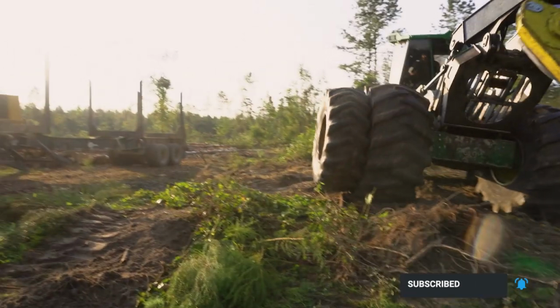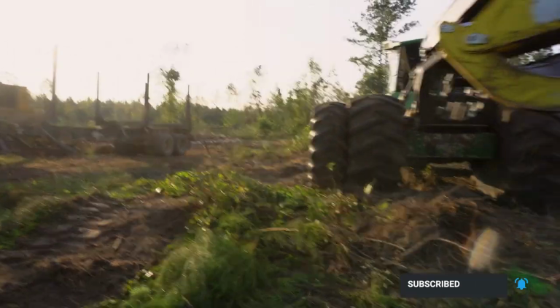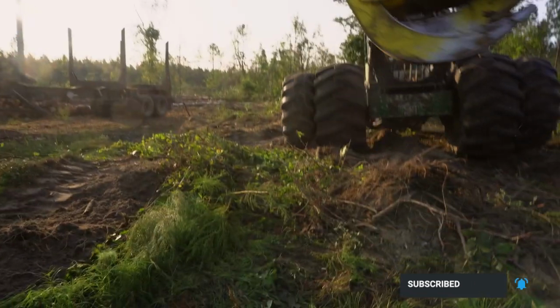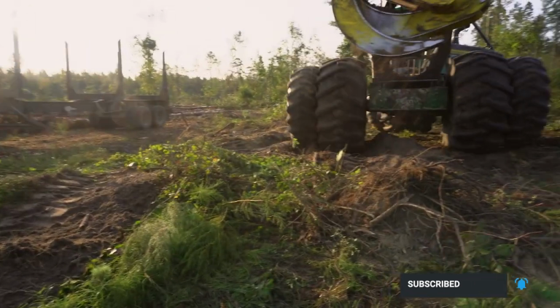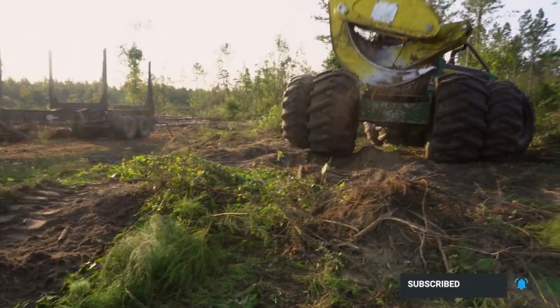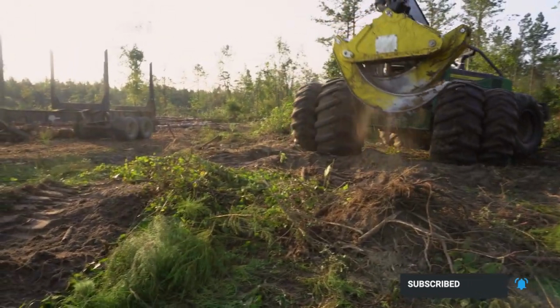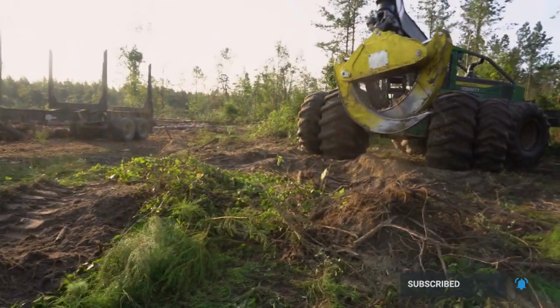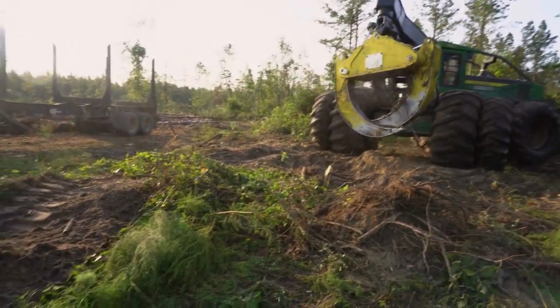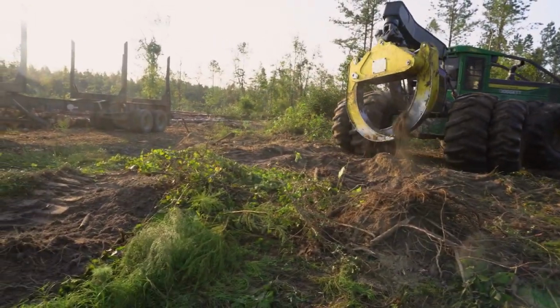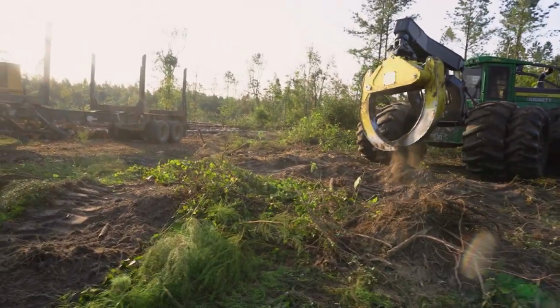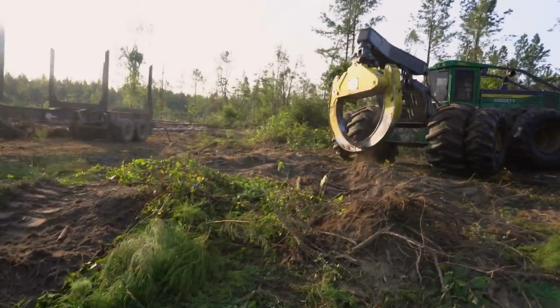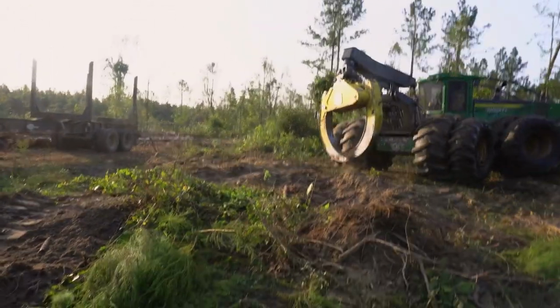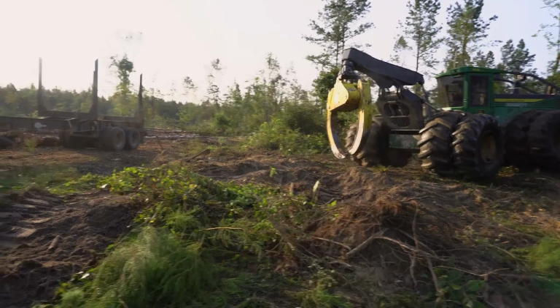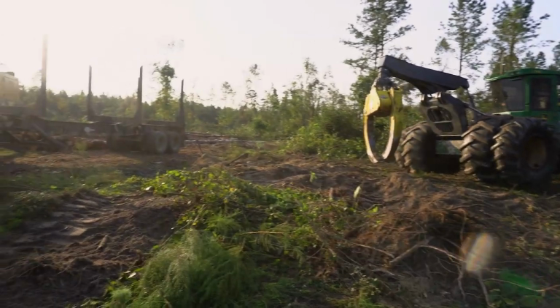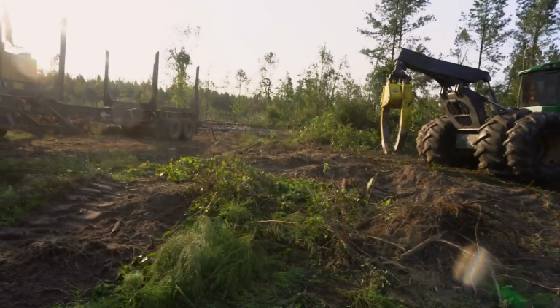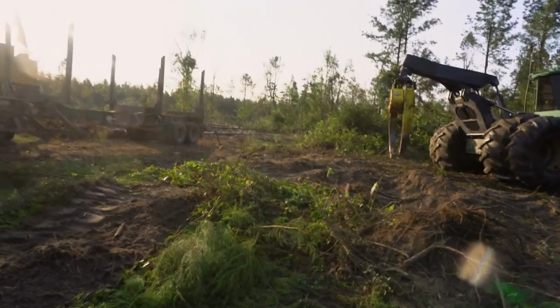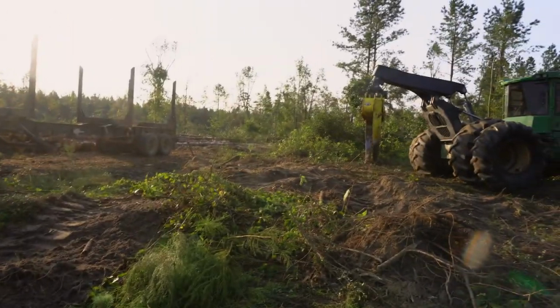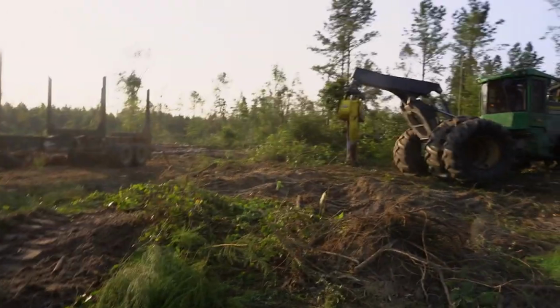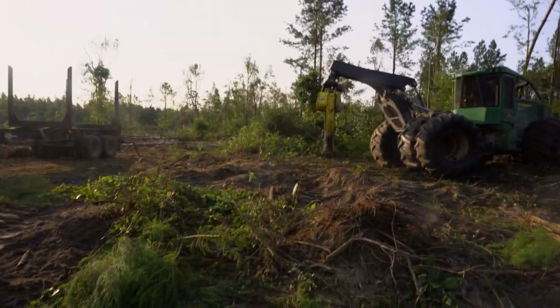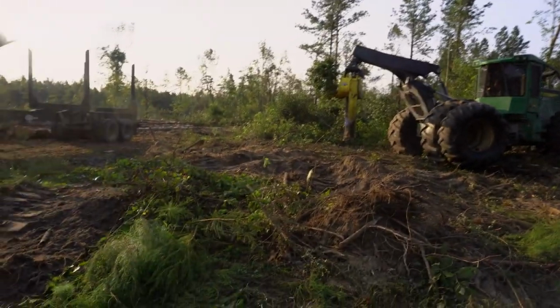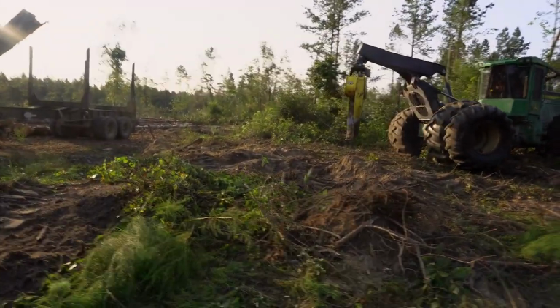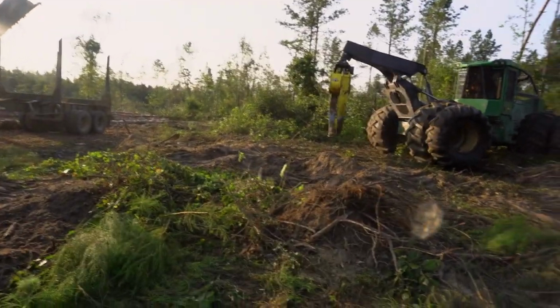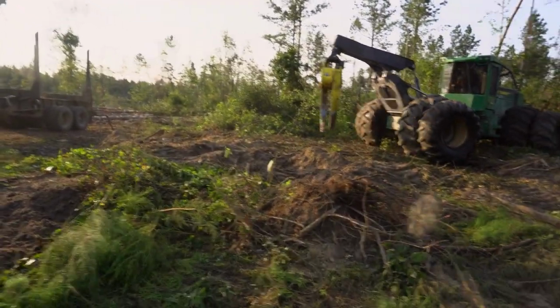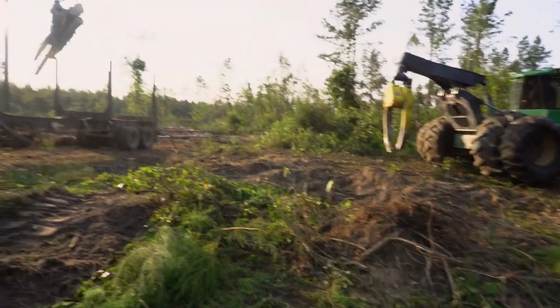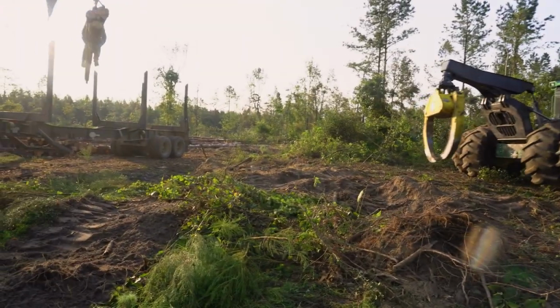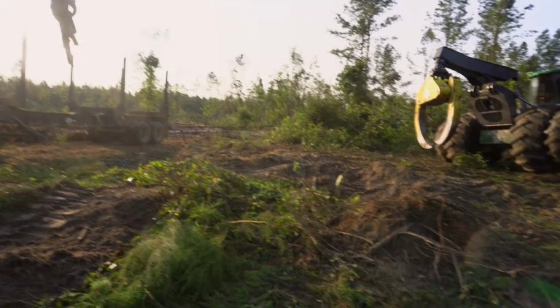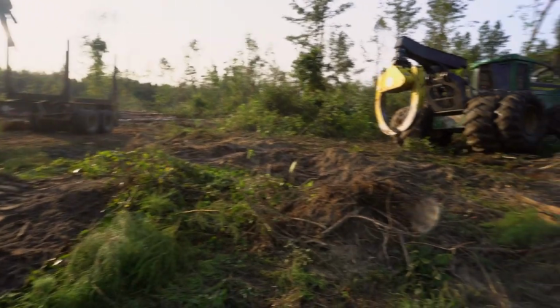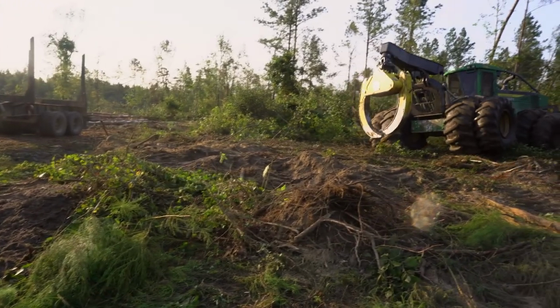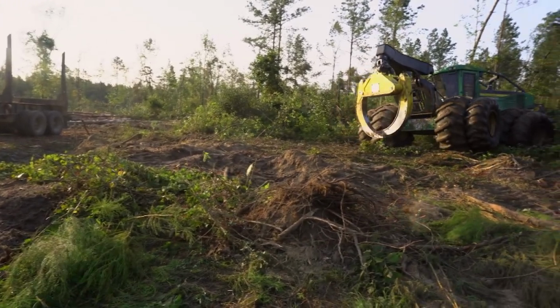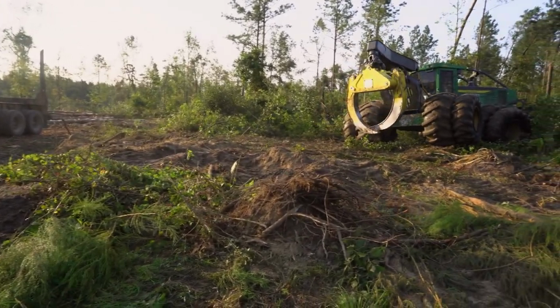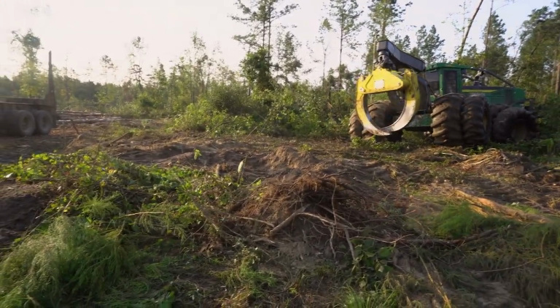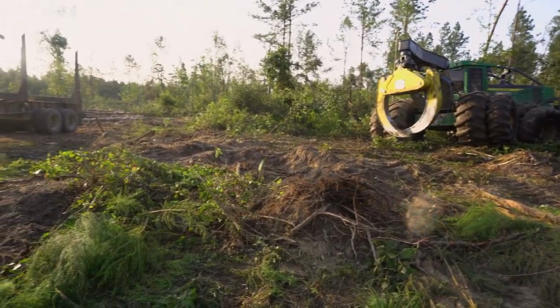He's getting a spot cleaned up for Mickey right here. We like to pull our stumps up - make sure the loader is not going to get on them, make sure our legs and everything on the loaders aren't going to get on them, make sure we don't tear anything up.